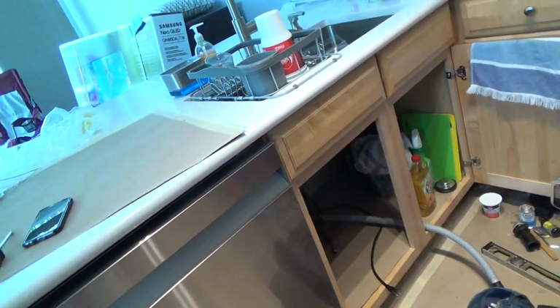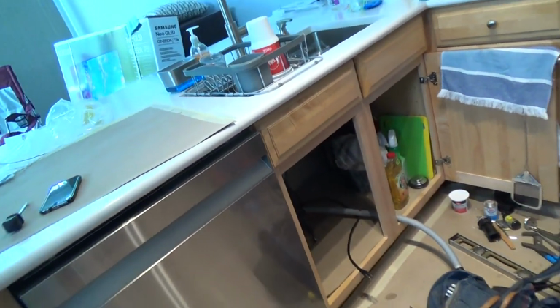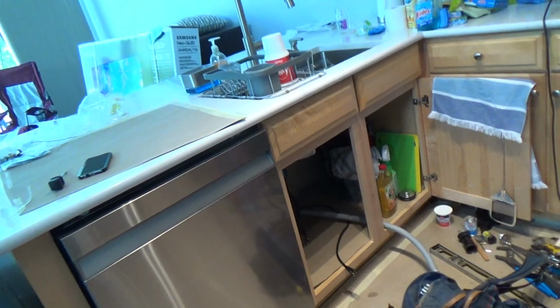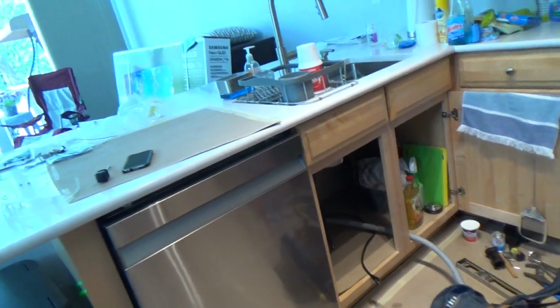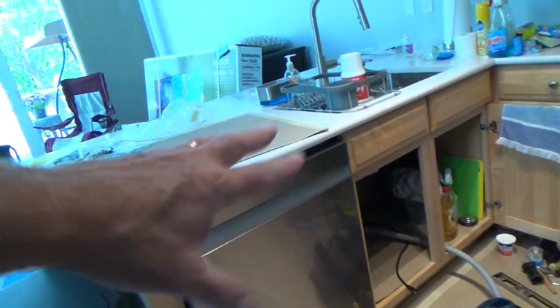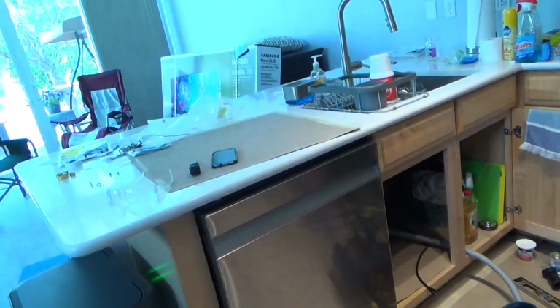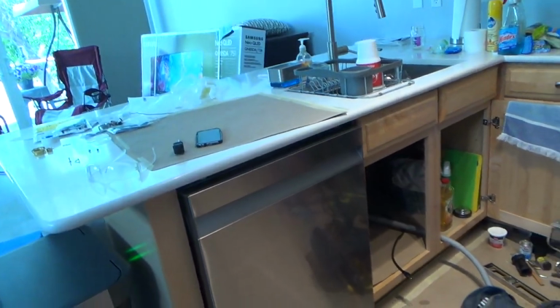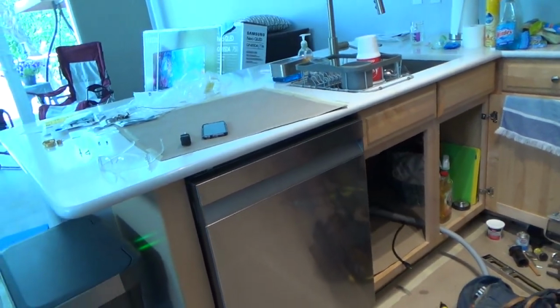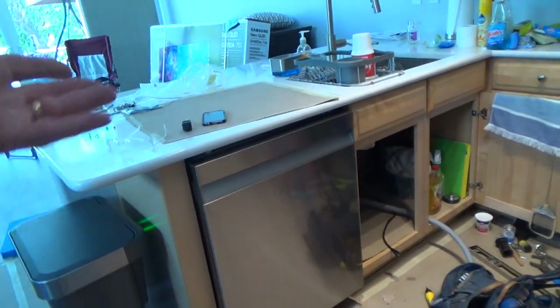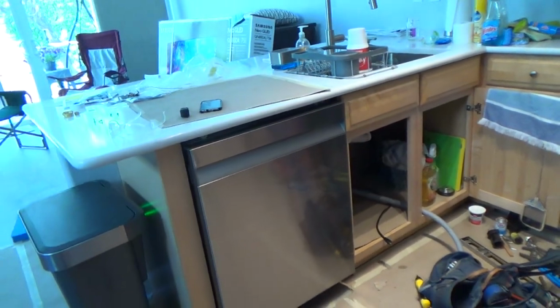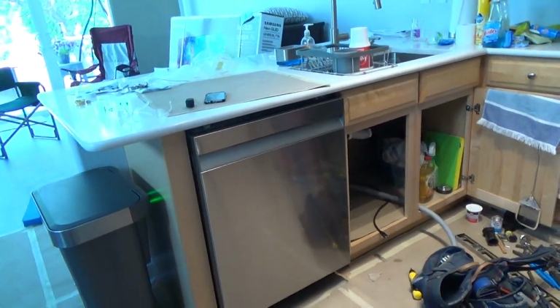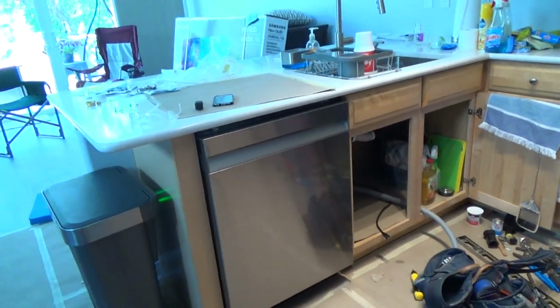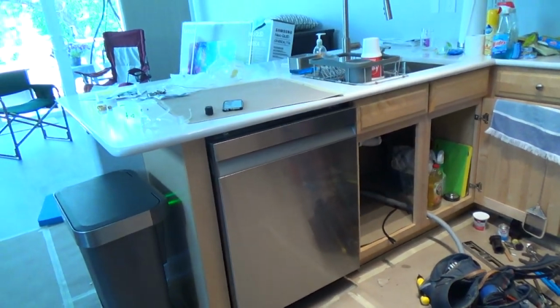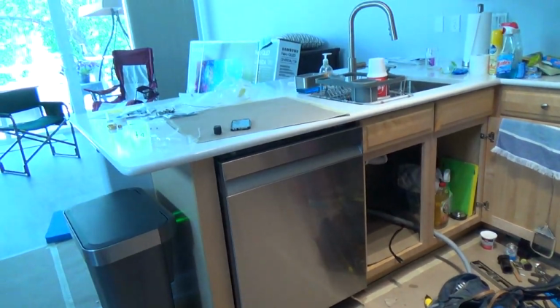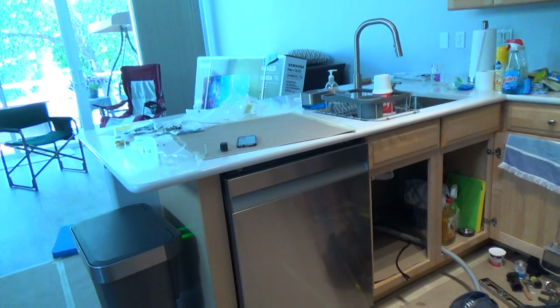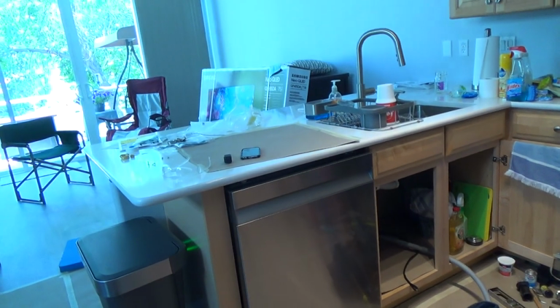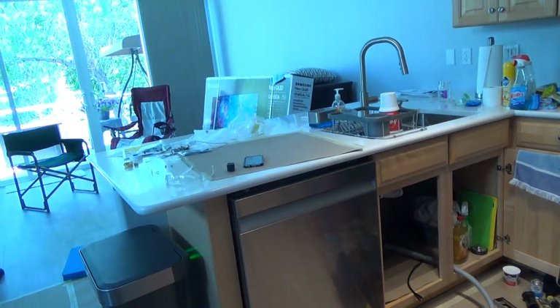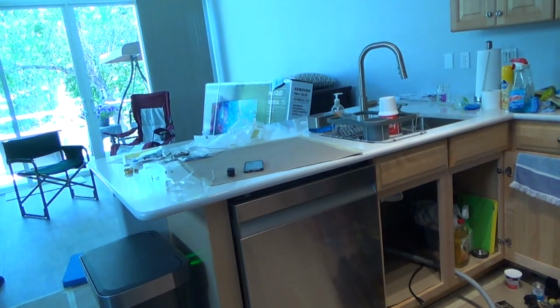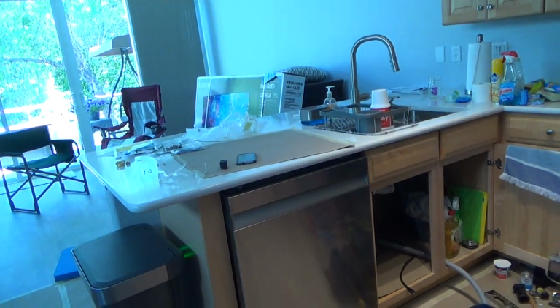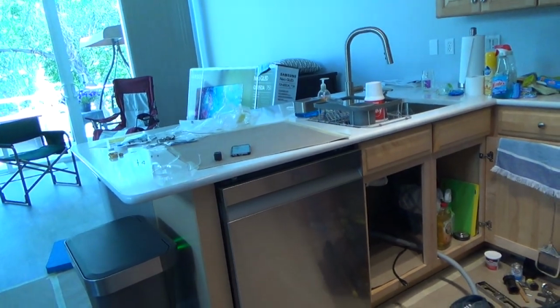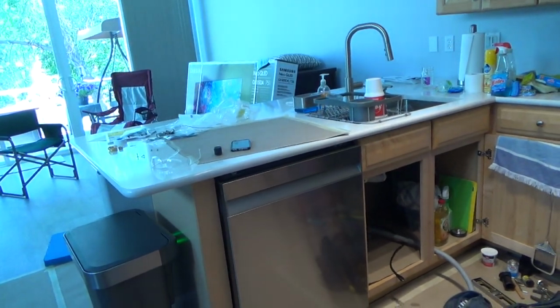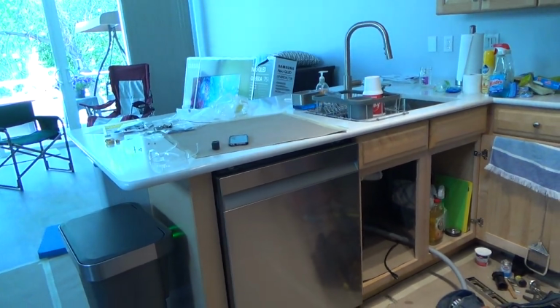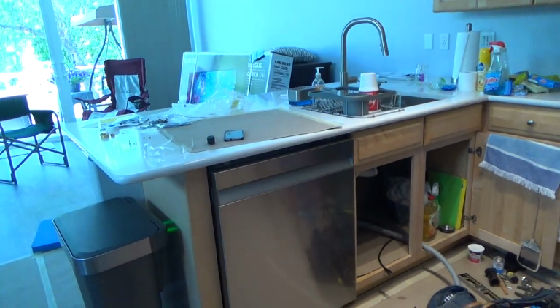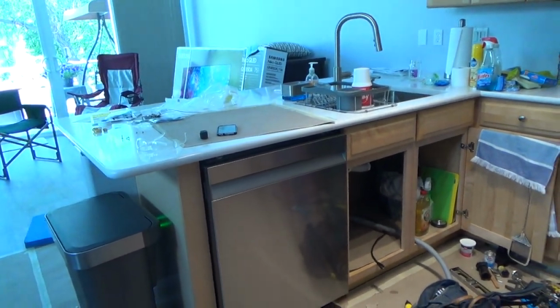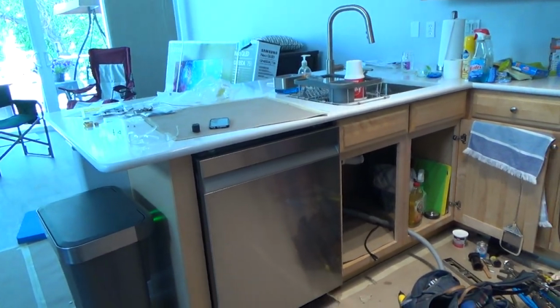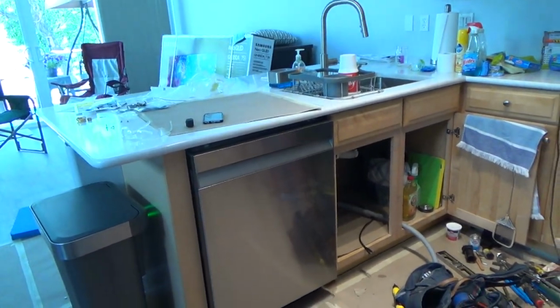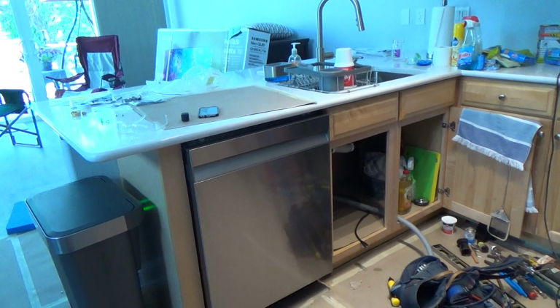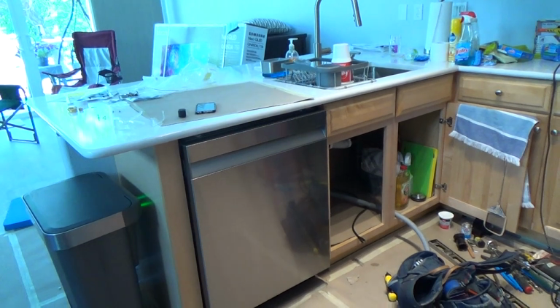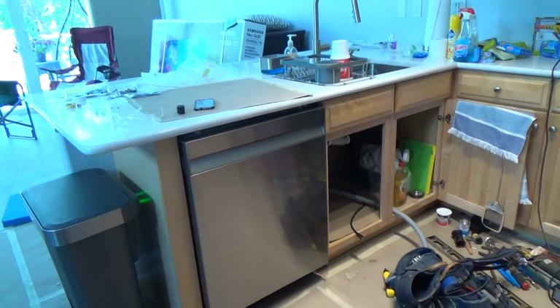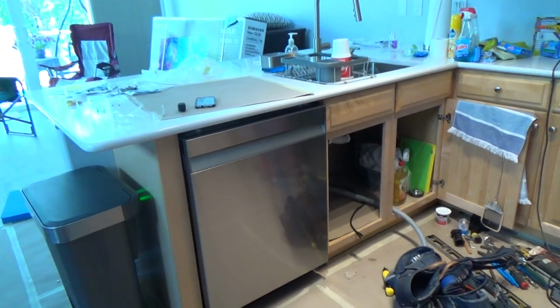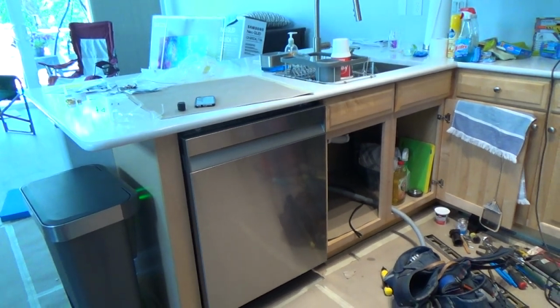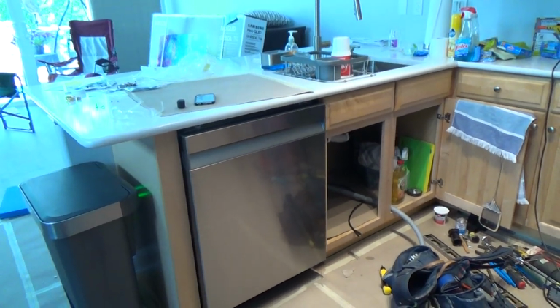Hey, you've got to check out the rest of this if you're planning on installing your dishwasher. Stick around and I'll show you what I do next.